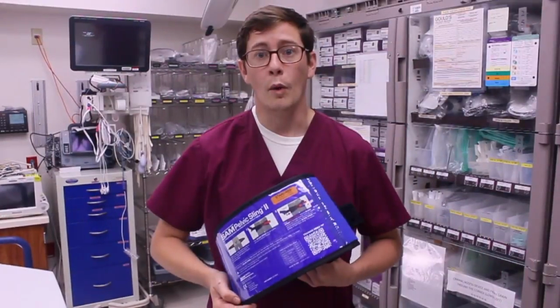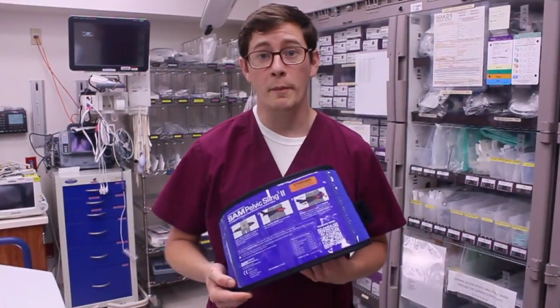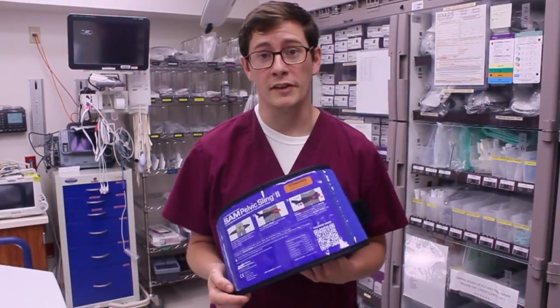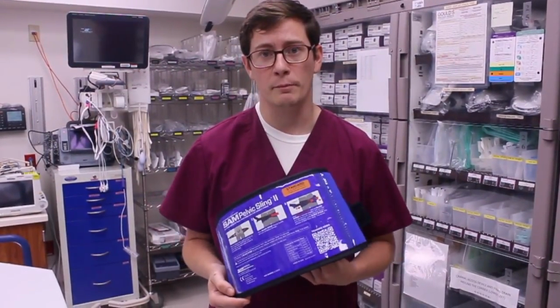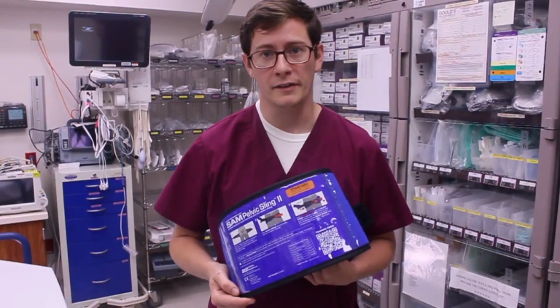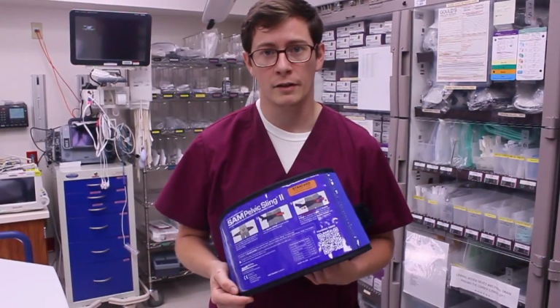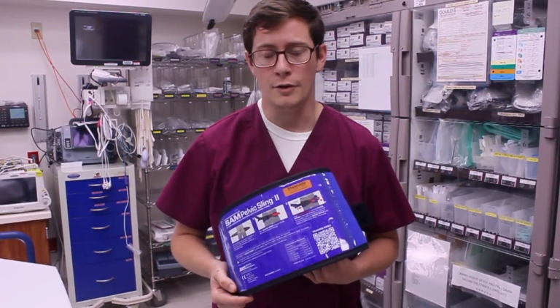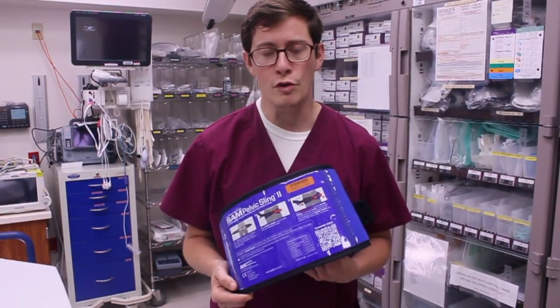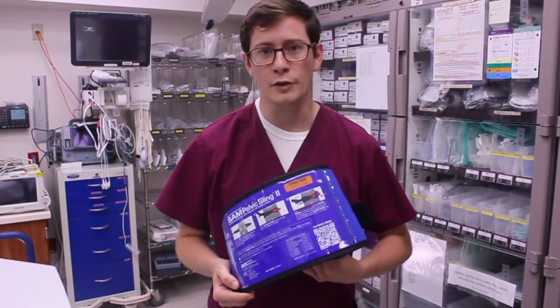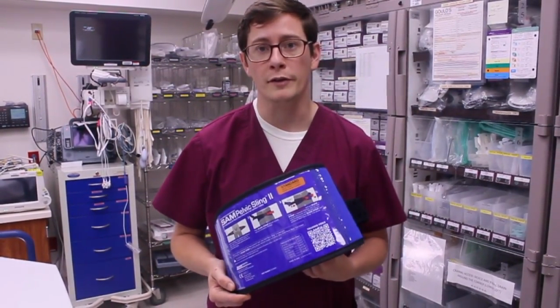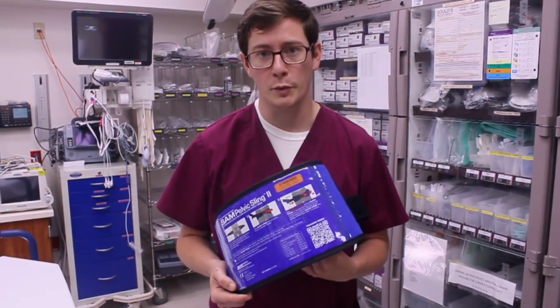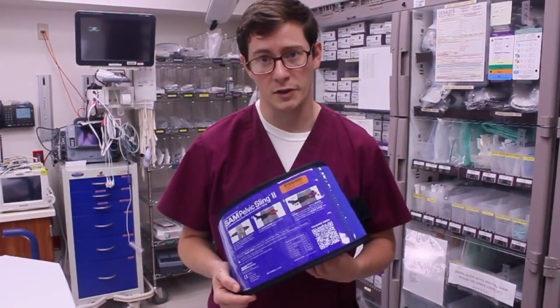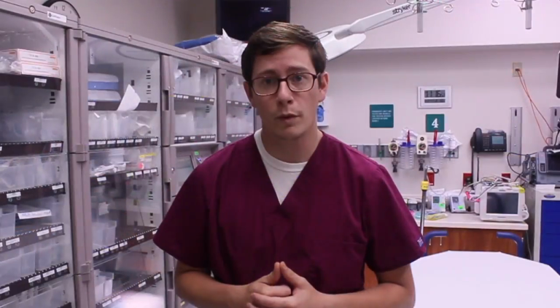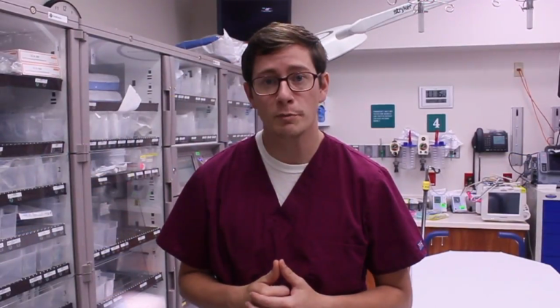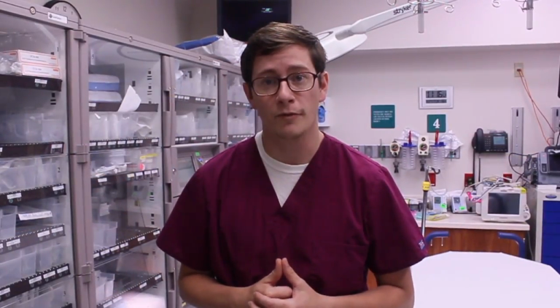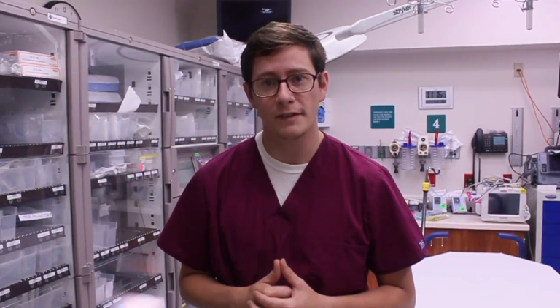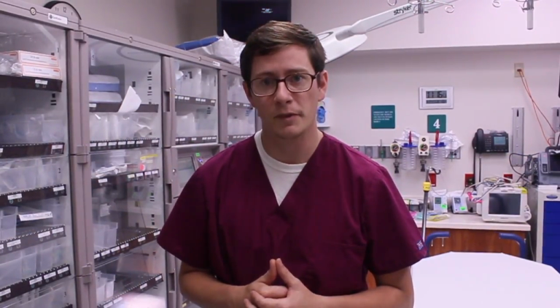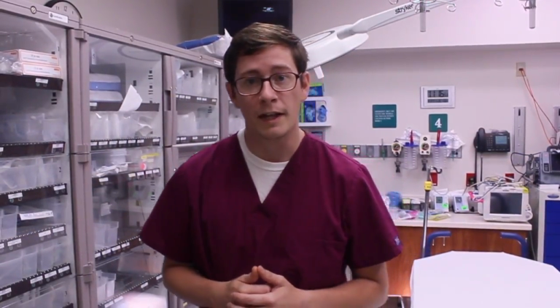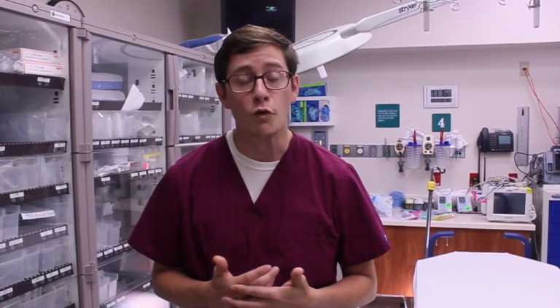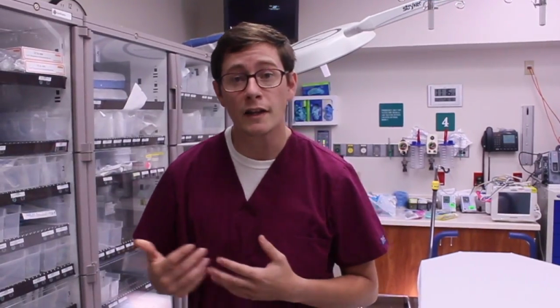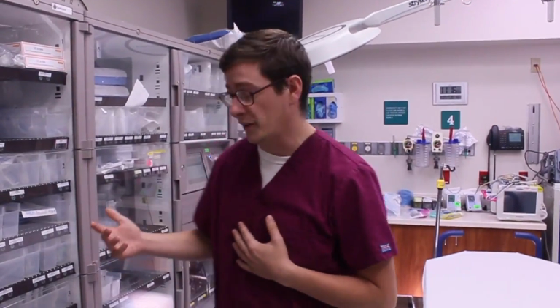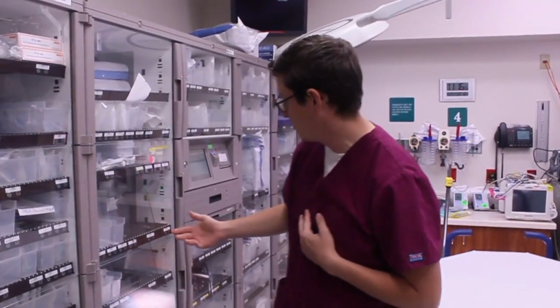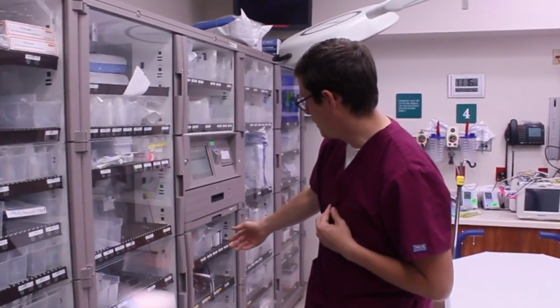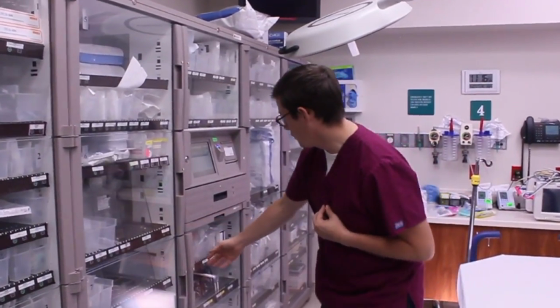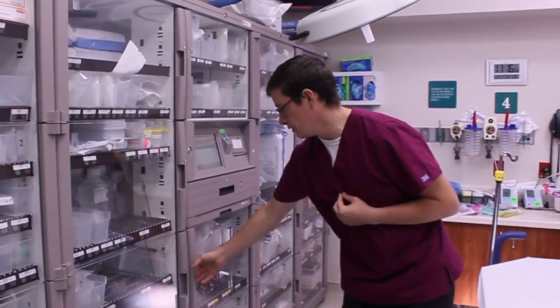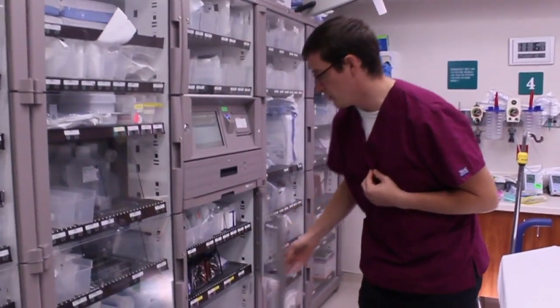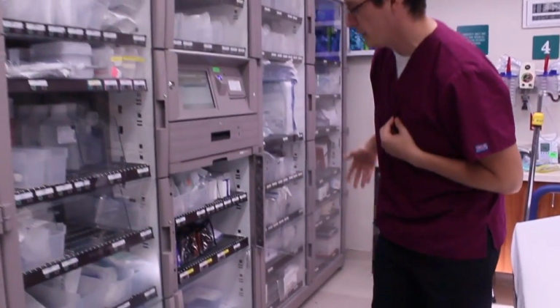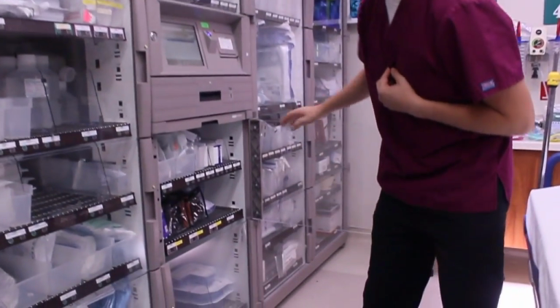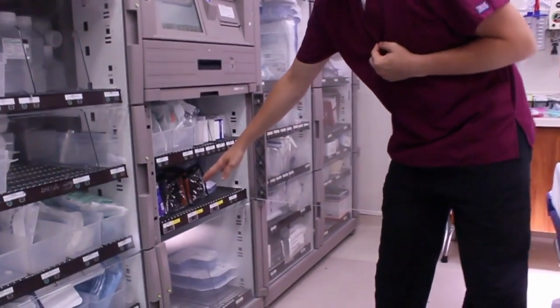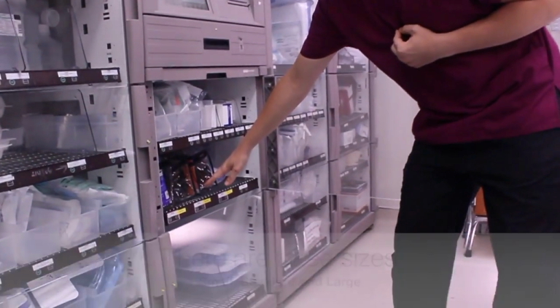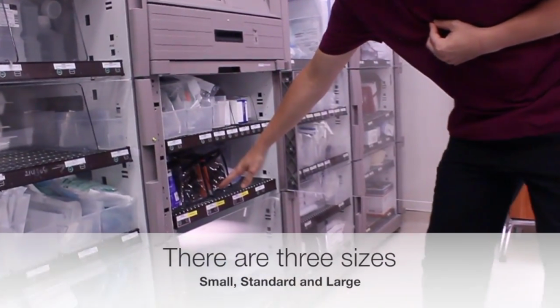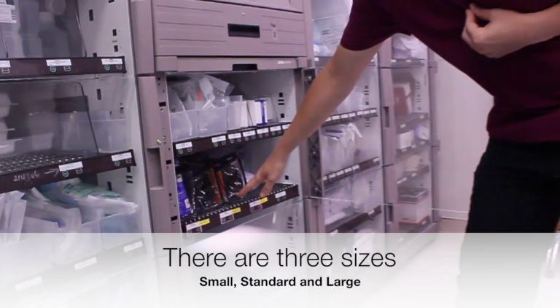Once the pelvic sling has been placed, don't remove it until you have consulted with the physician. We want you to be able to find these items — here in room 9 in the Pyxis. And in door 11, you can find the pelvic binders on the second shelf.